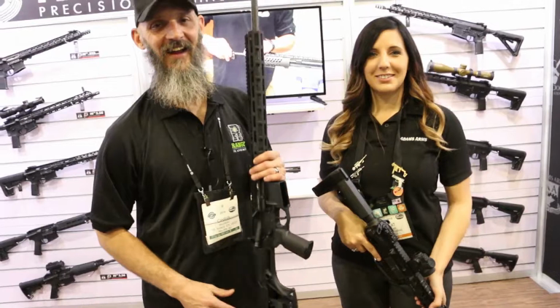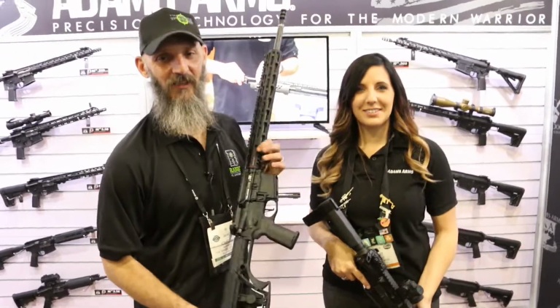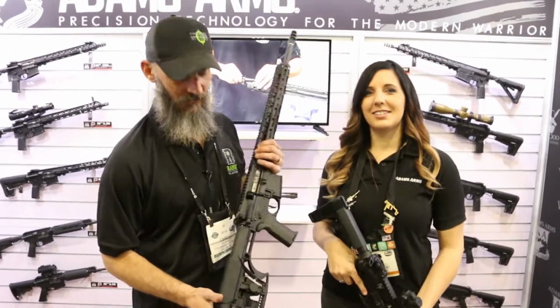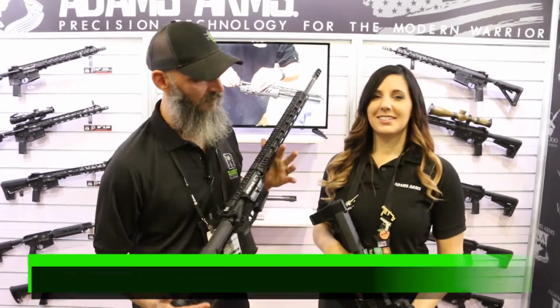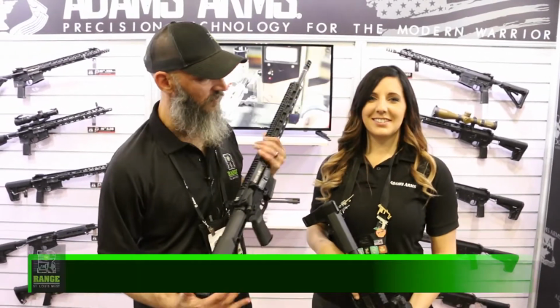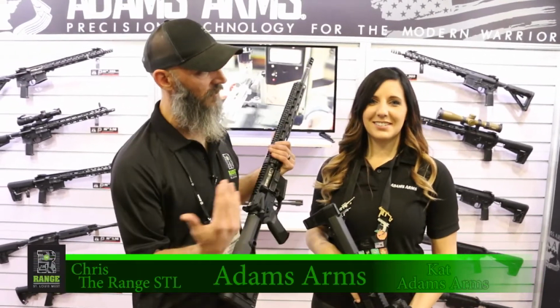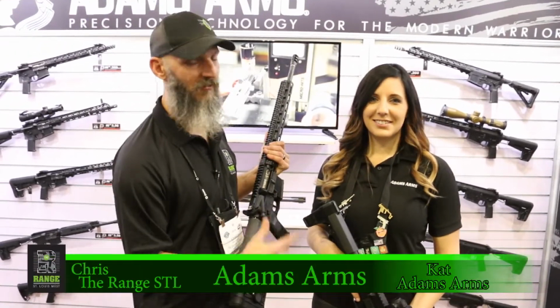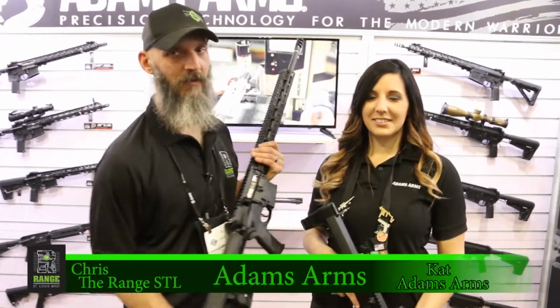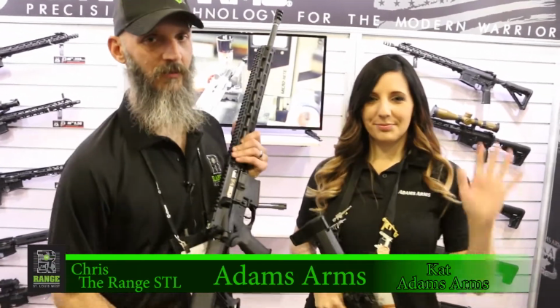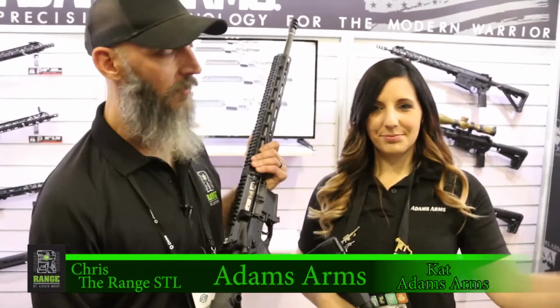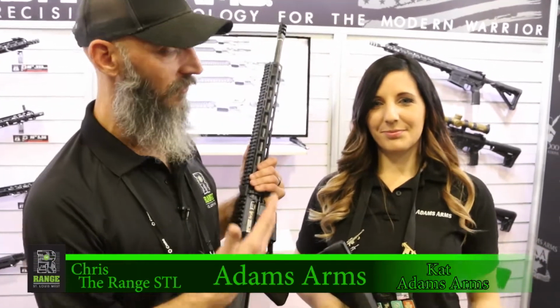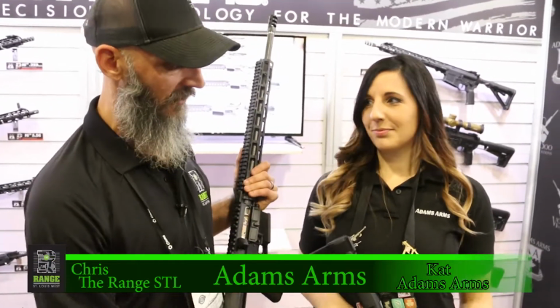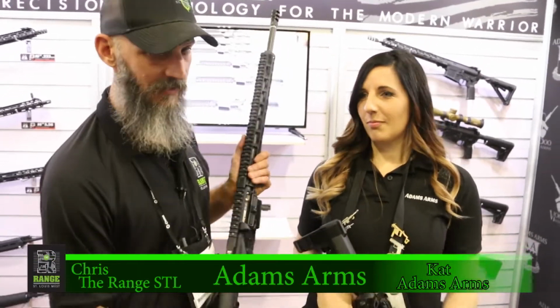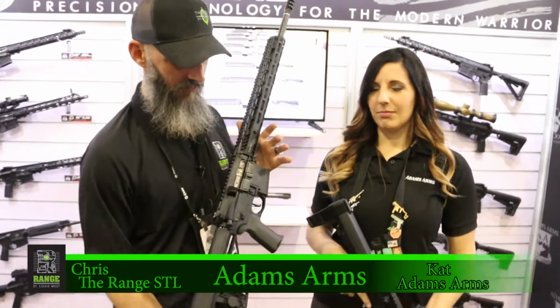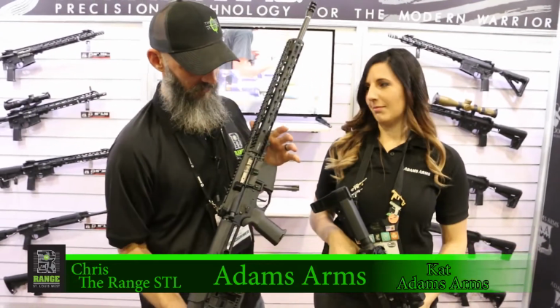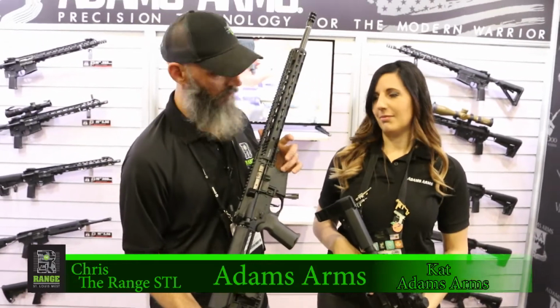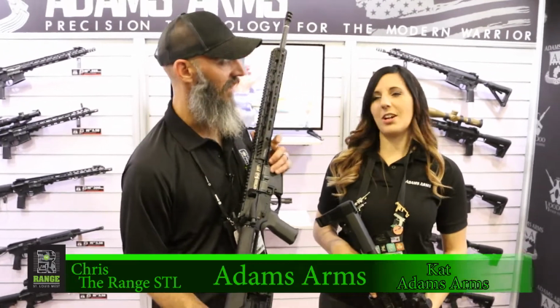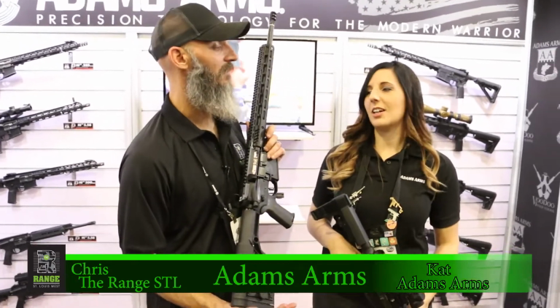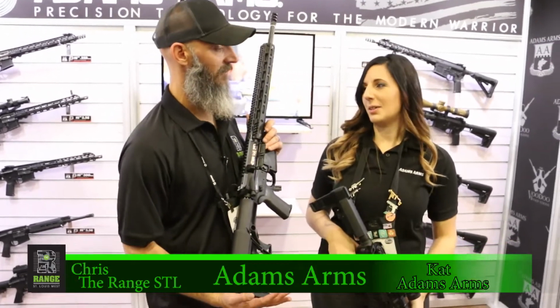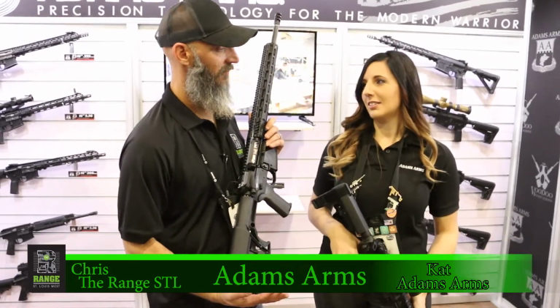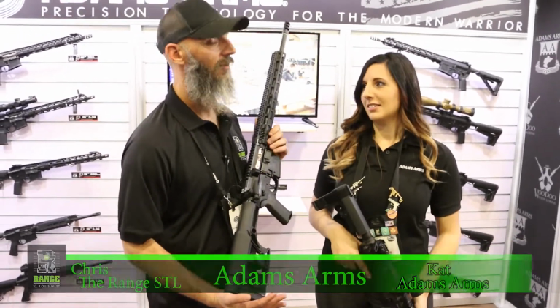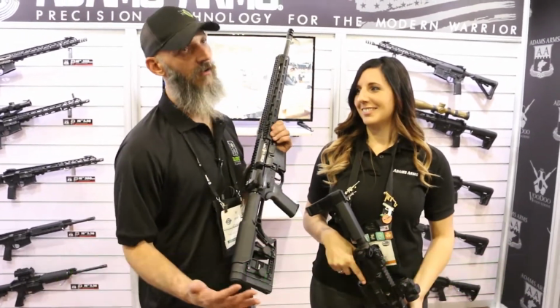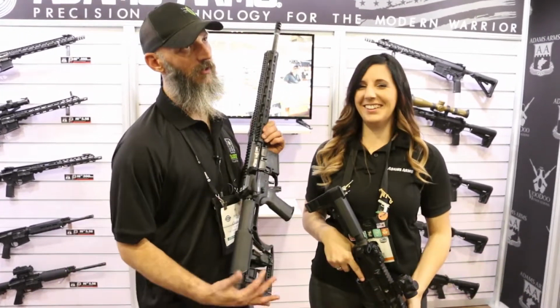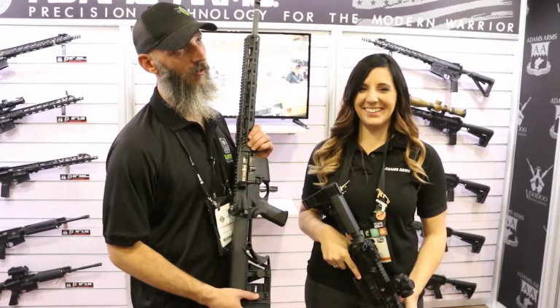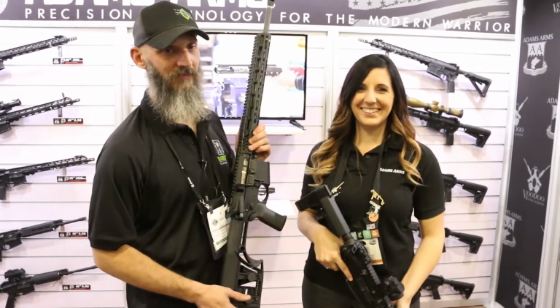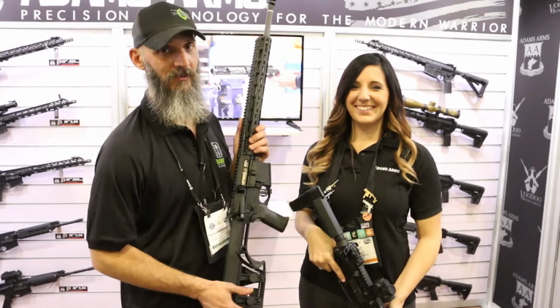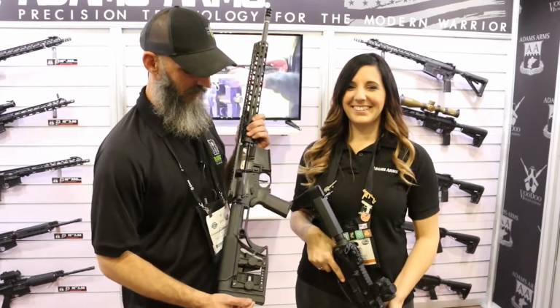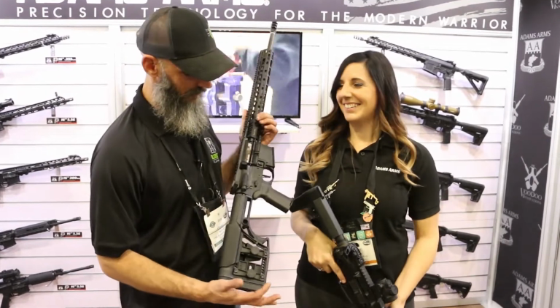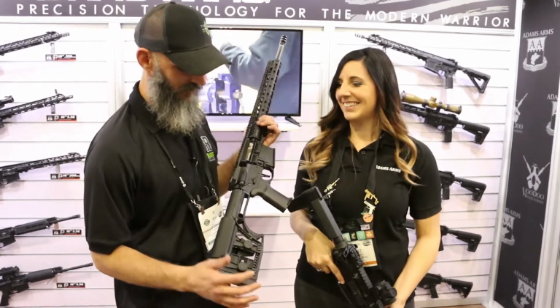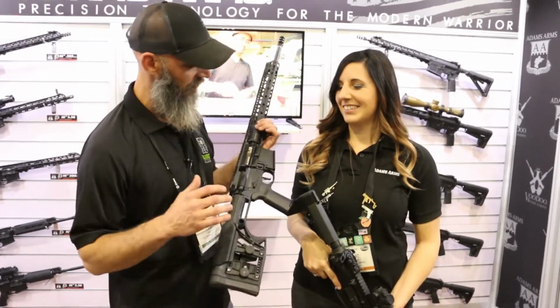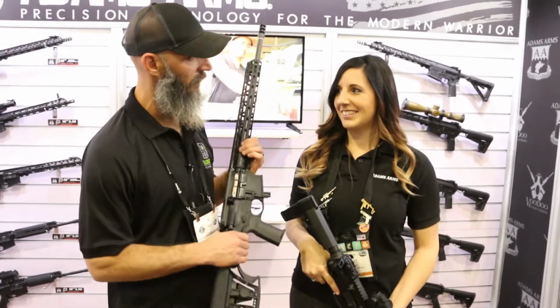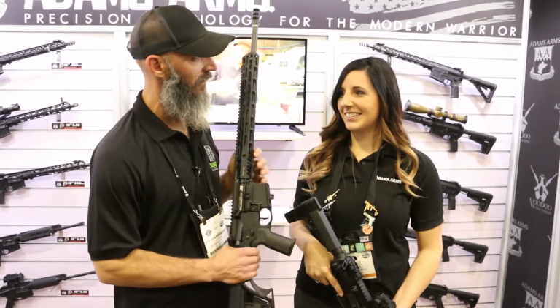Hey guys, I'm Chris from The Range. We're here with Kat from Adam's Arms, the beautiful, almighty Katmas. You don't have to suck up to me. I've been doing it anyway. So tell me what we got here.